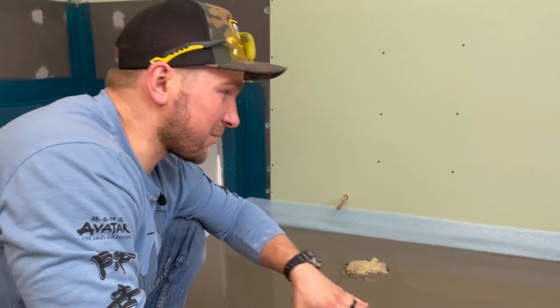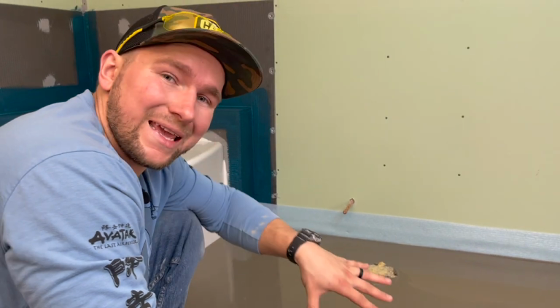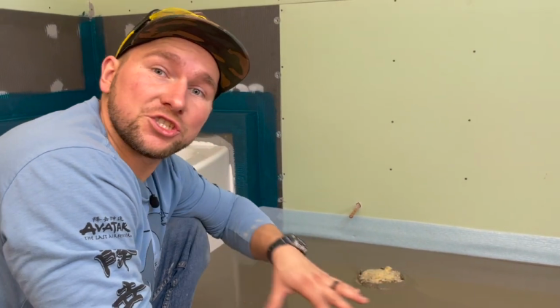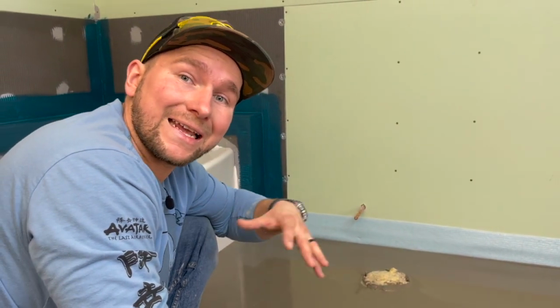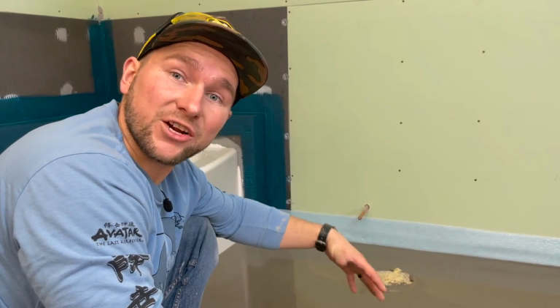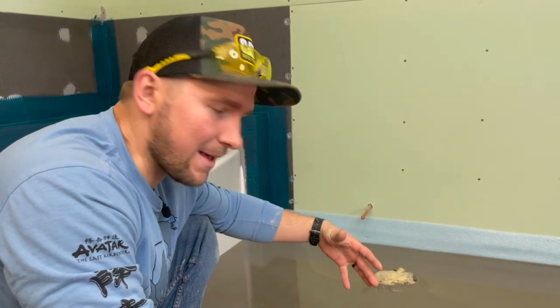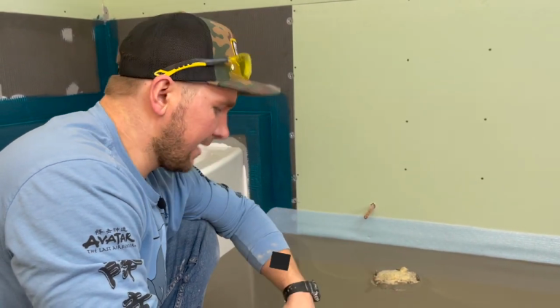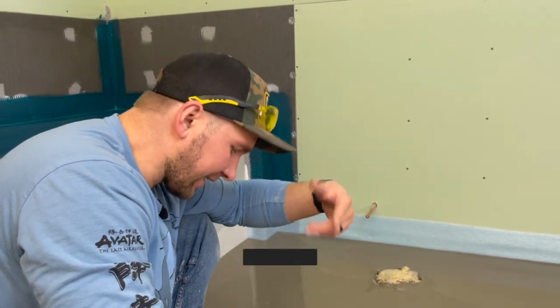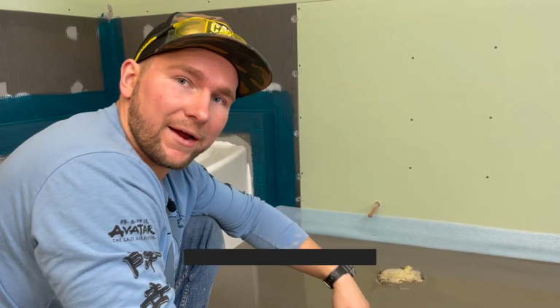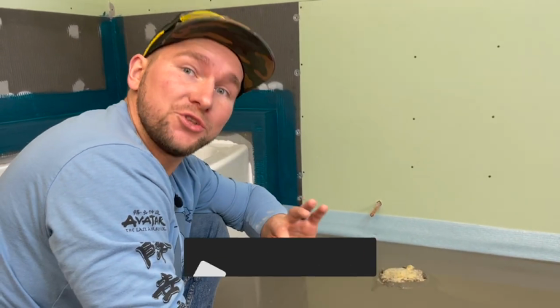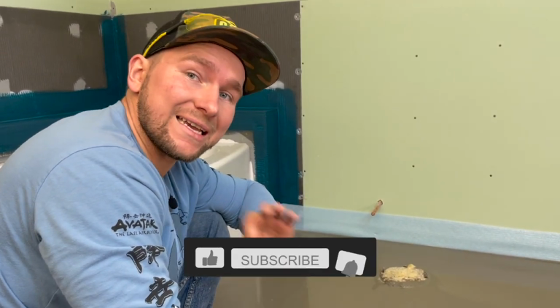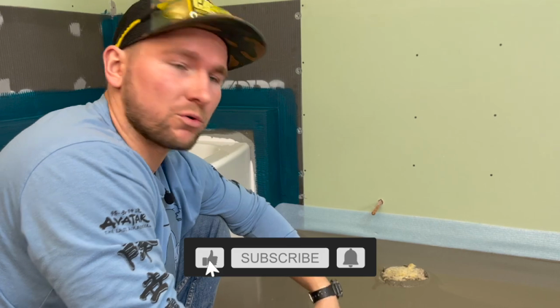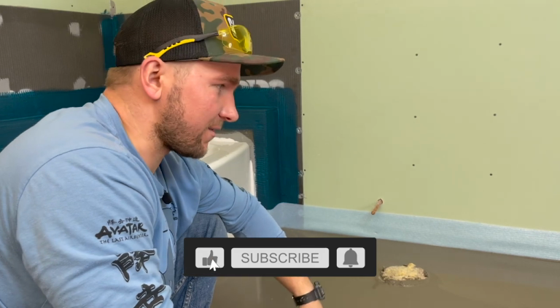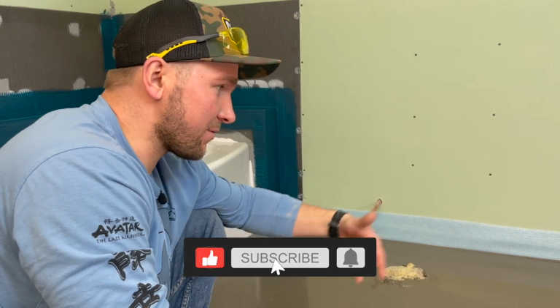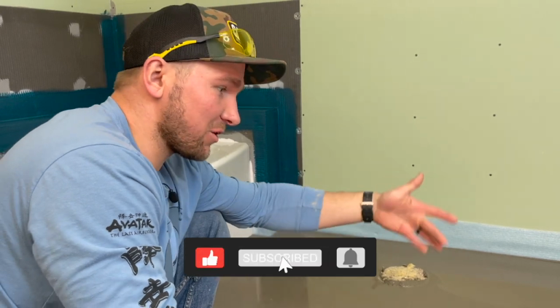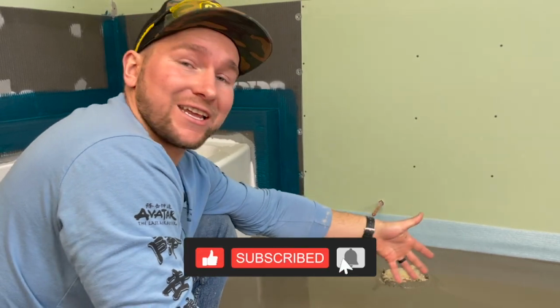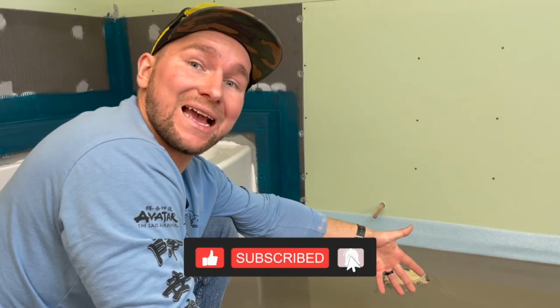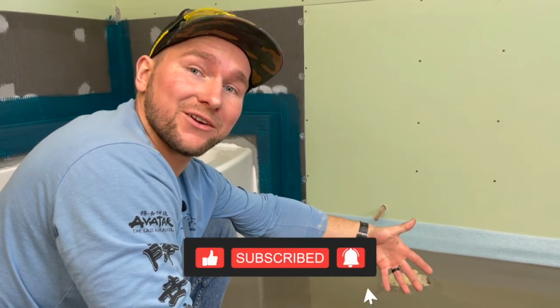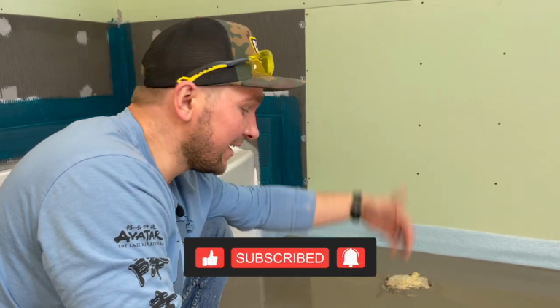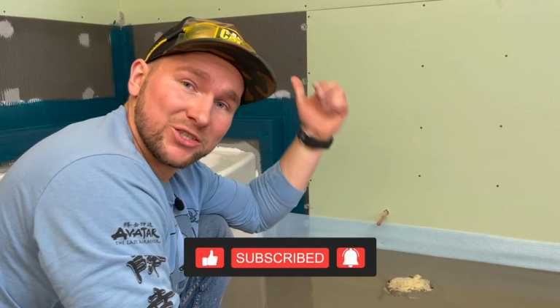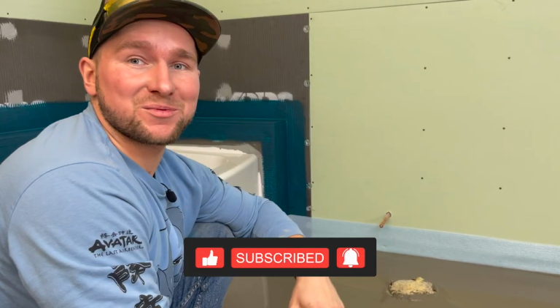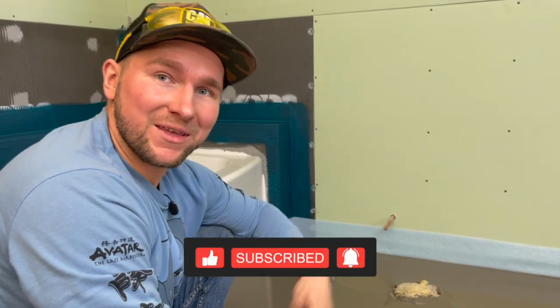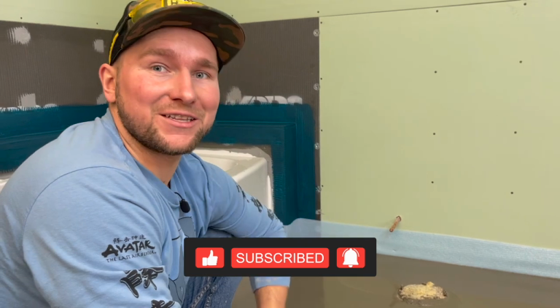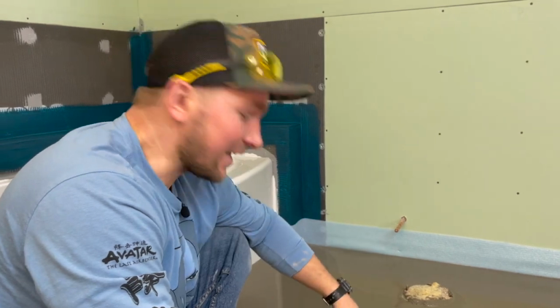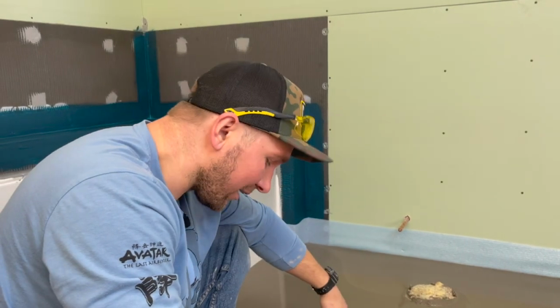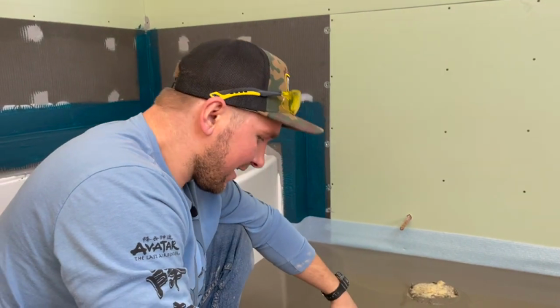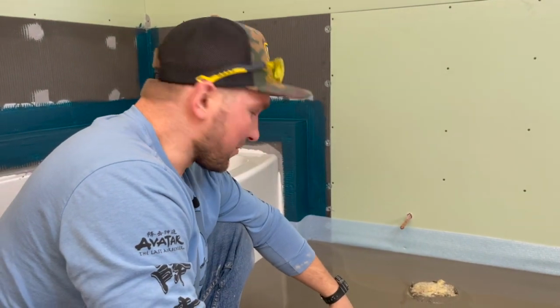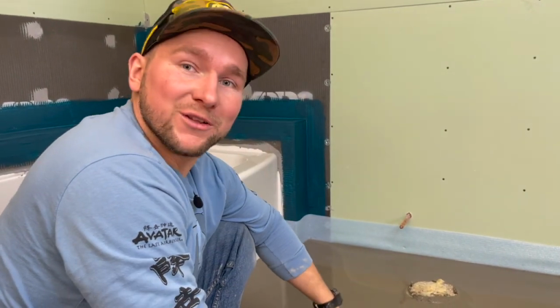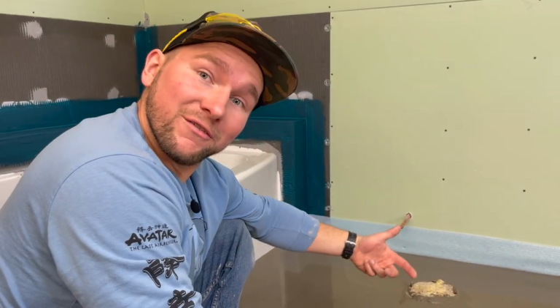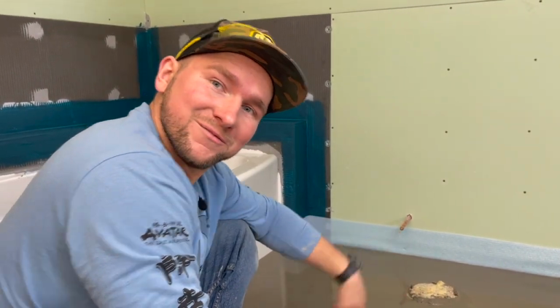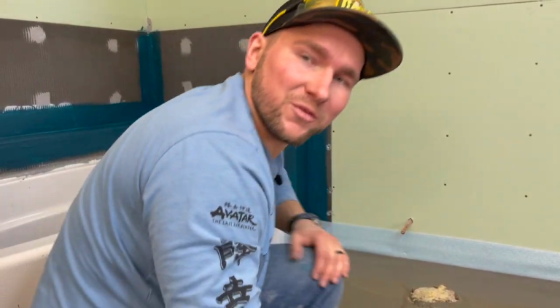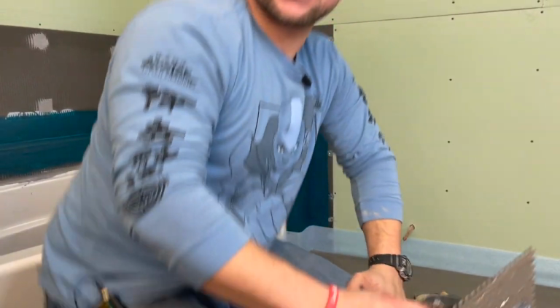Tomorrow we're going to be laying our Strata Heat mat and running the wire, so I'm going to do a nice tutorial on that — and we'll also check in to see how this self-leveling turned out. Make sure you're subscribing and hitting the notification bell, because tomorrow we're going to do another video and hopefully you can learn something.